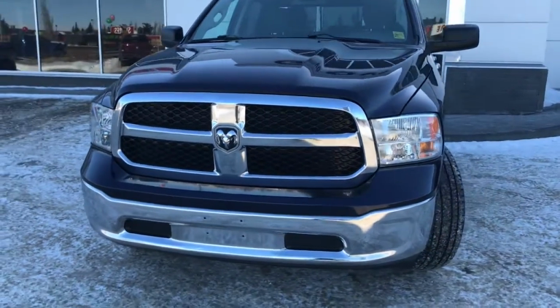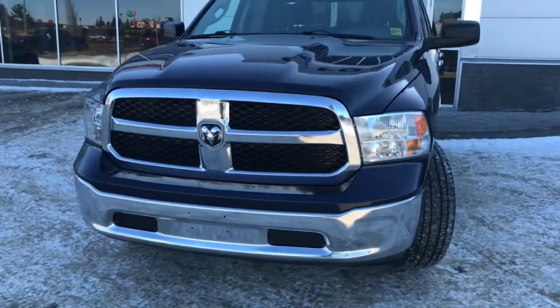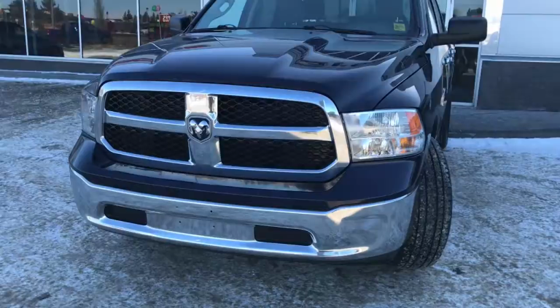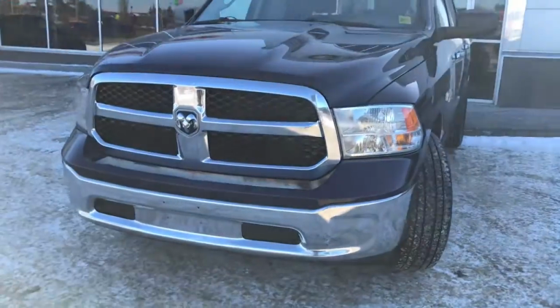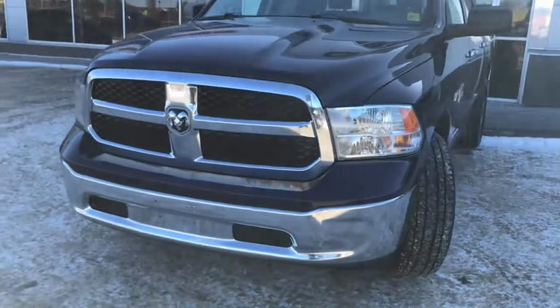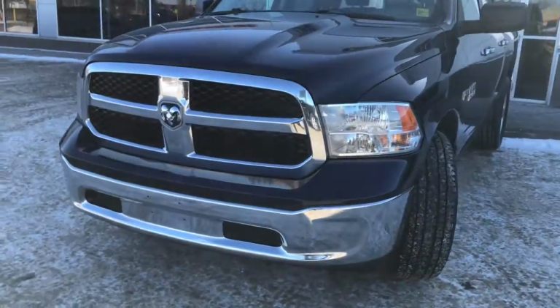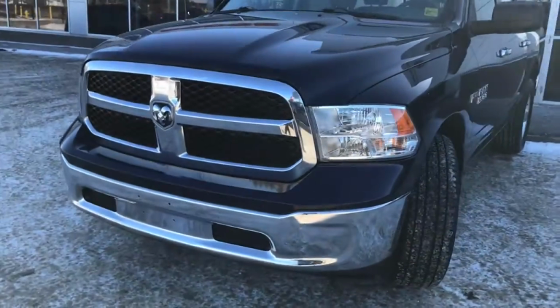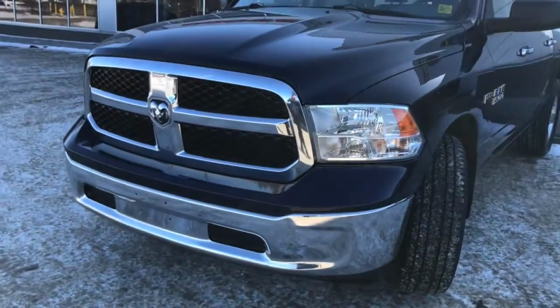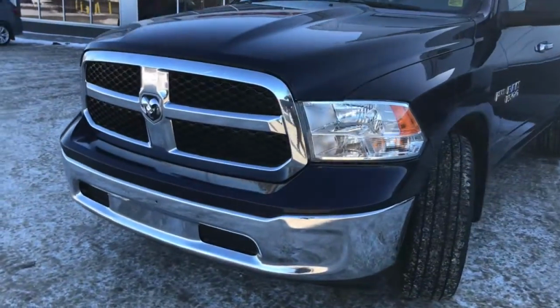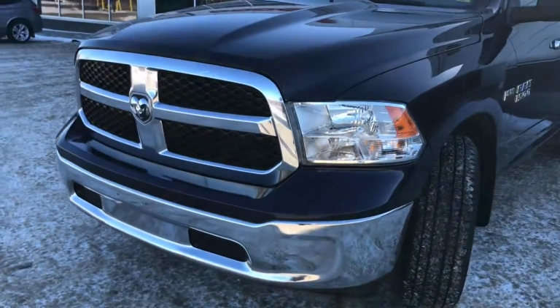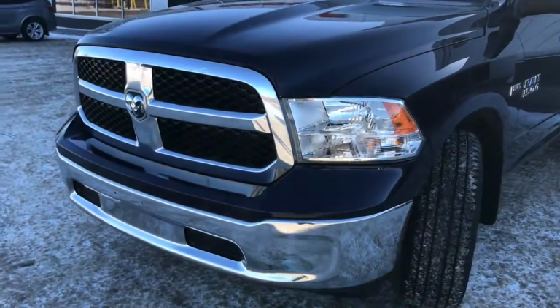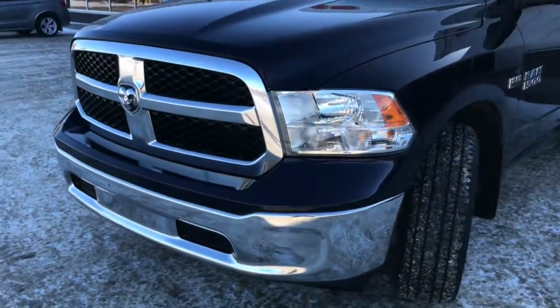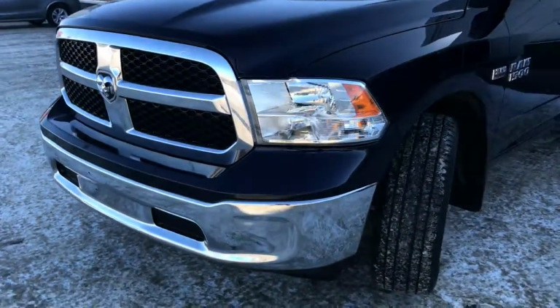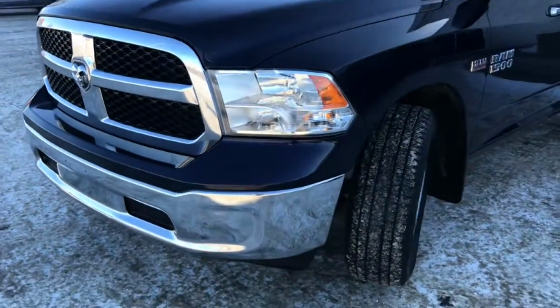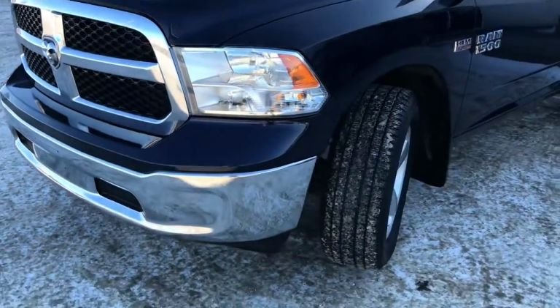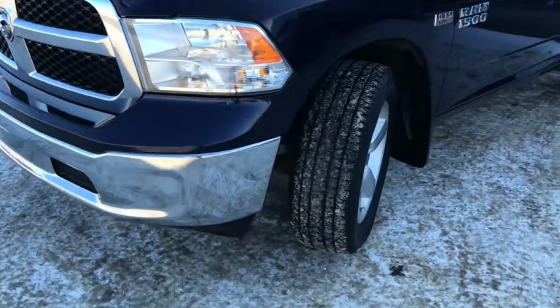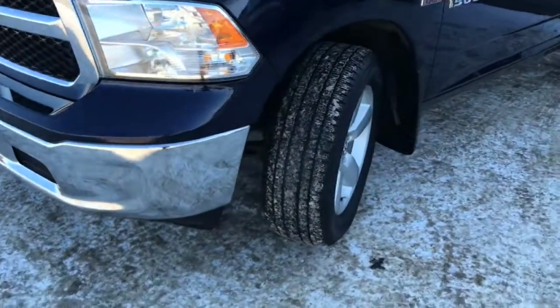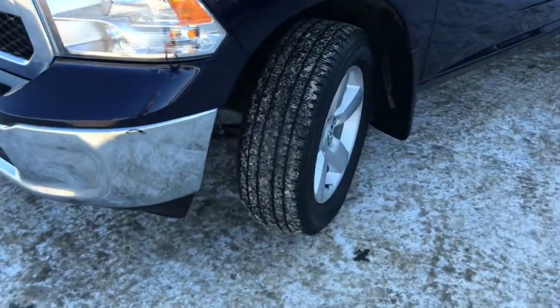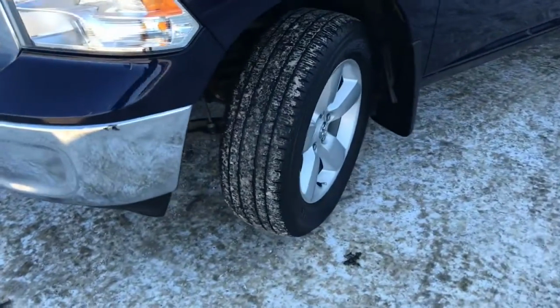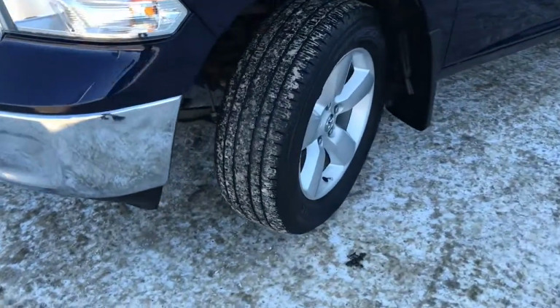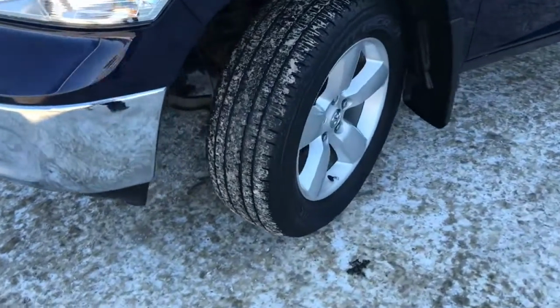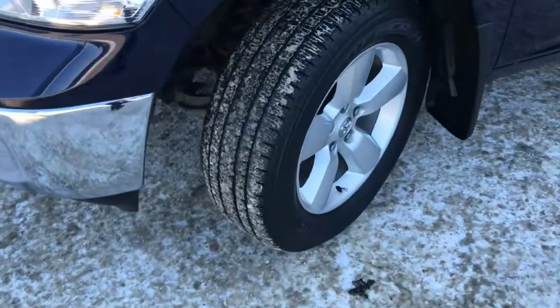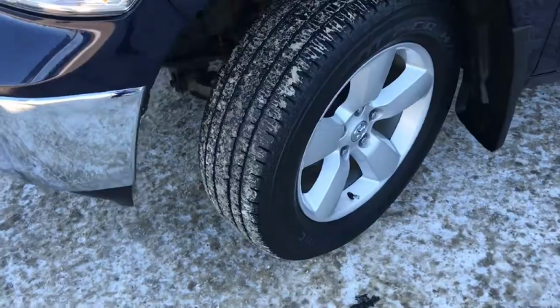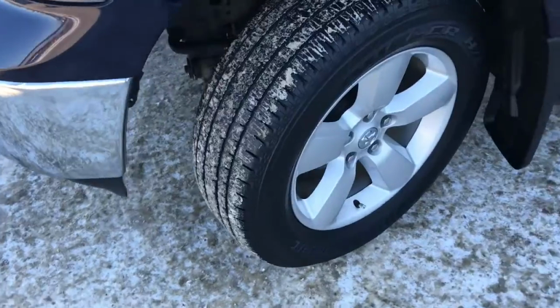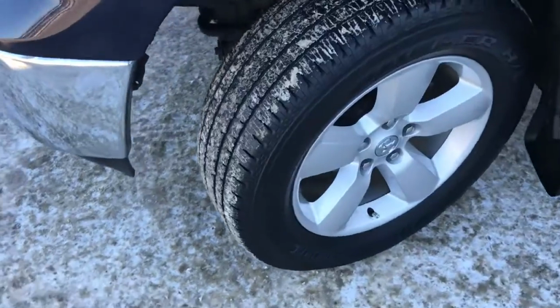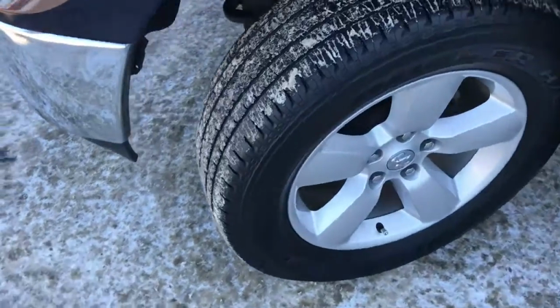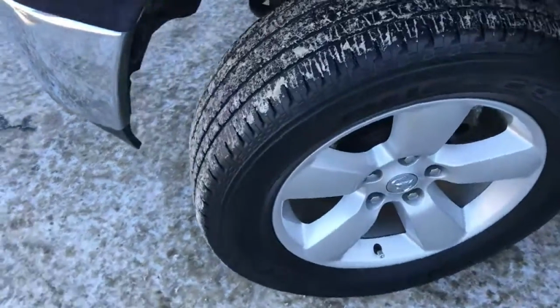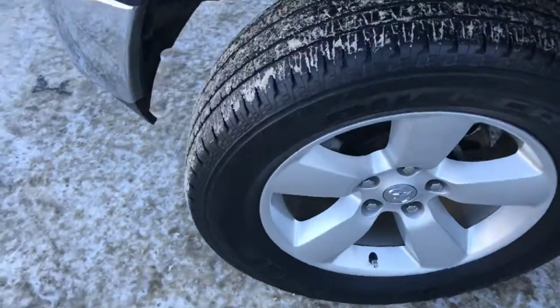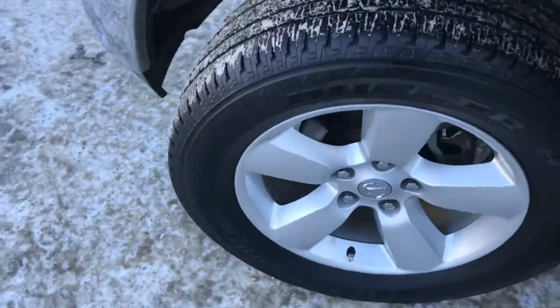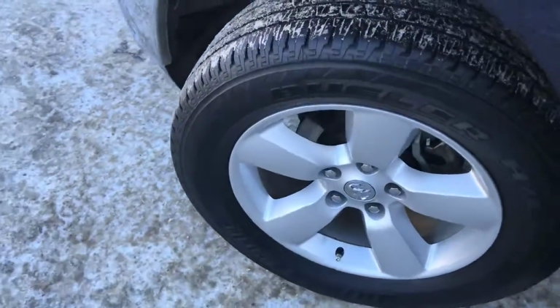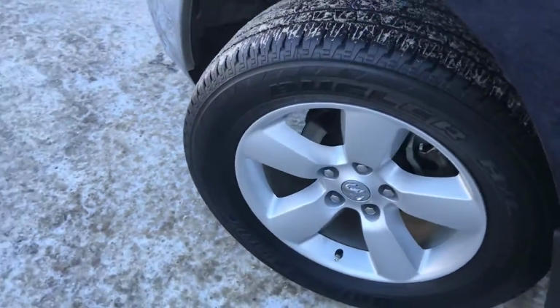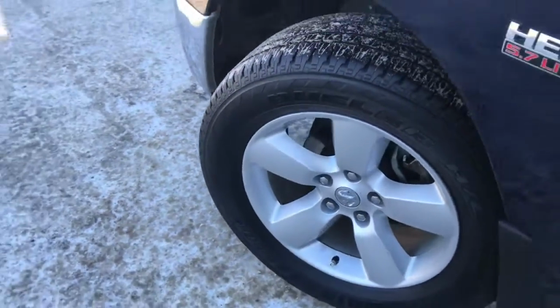In the front here we have your headlights, daytime running lights, and signal lights. Lots of tread left in these tires — they are Bridgestone's, mounted on factory 17-inch rims.